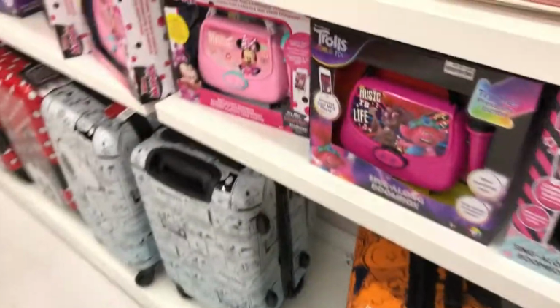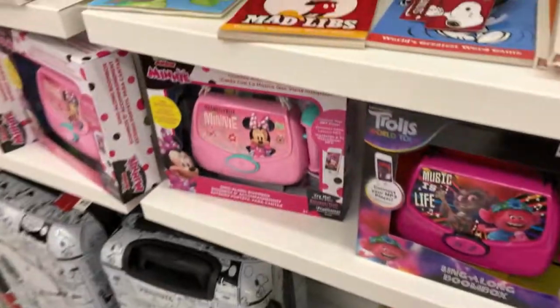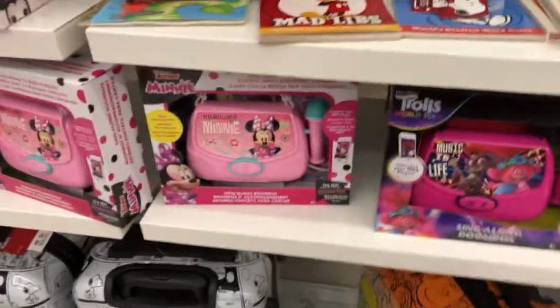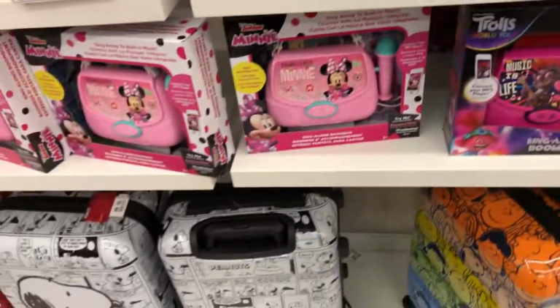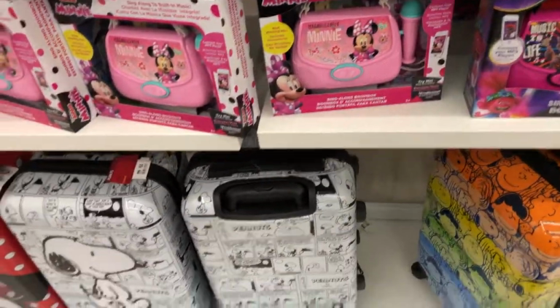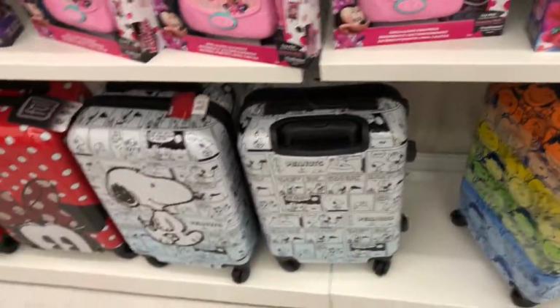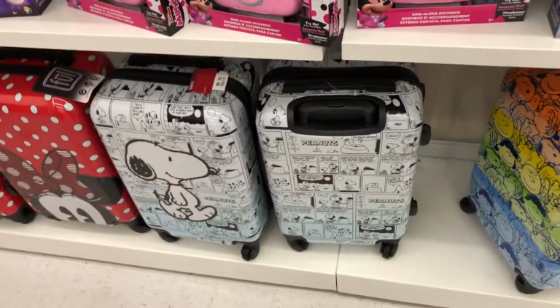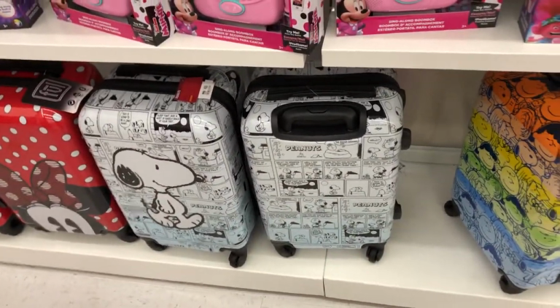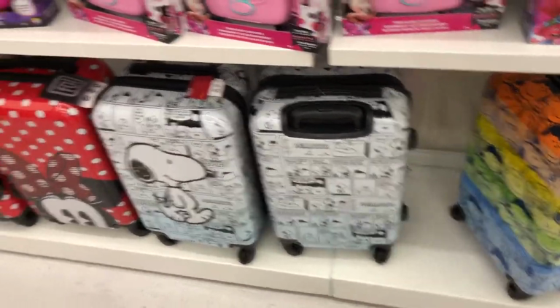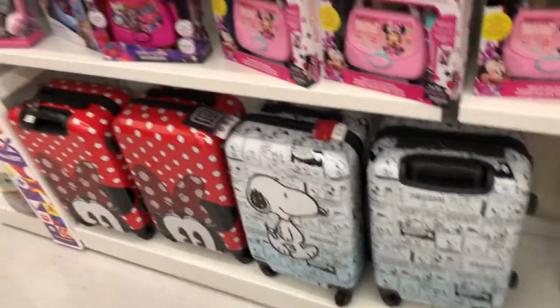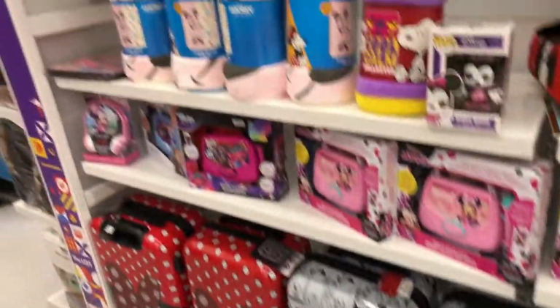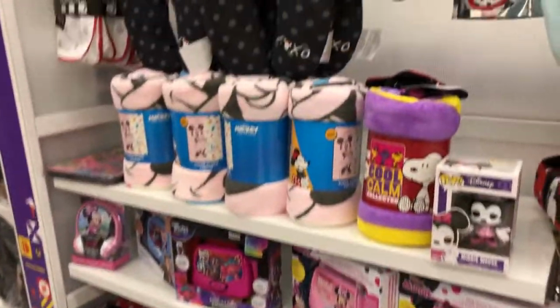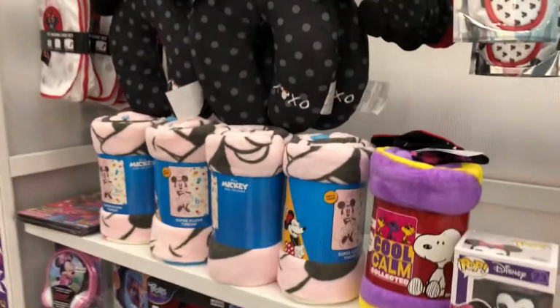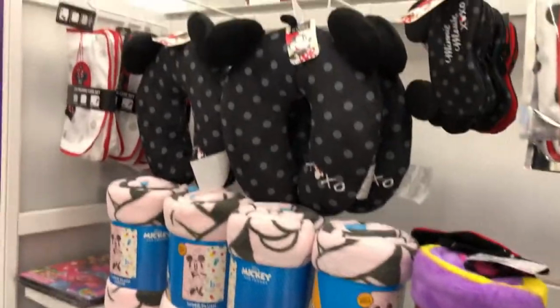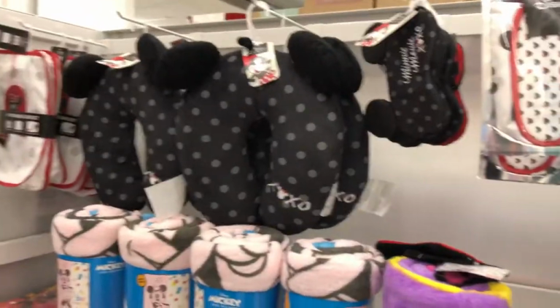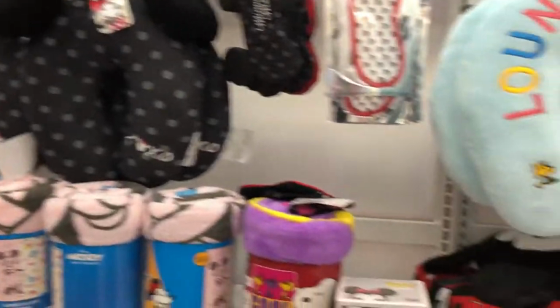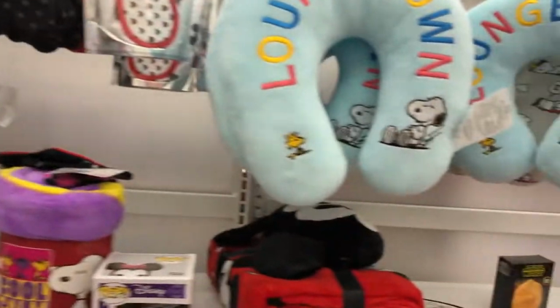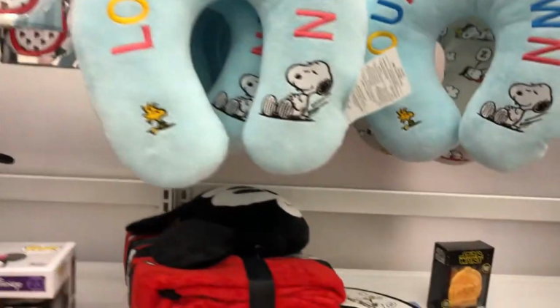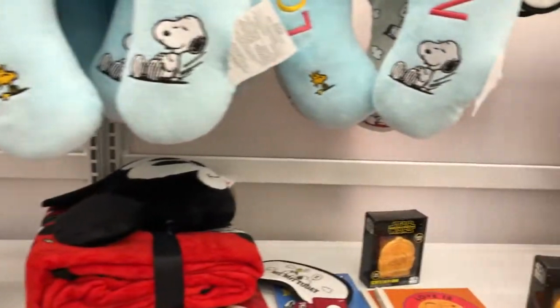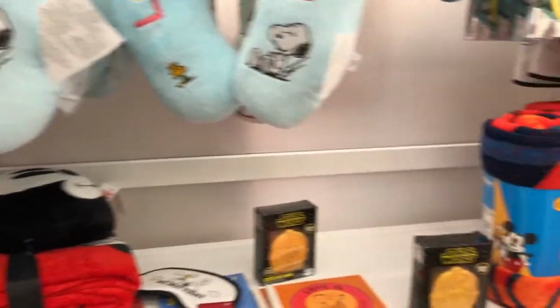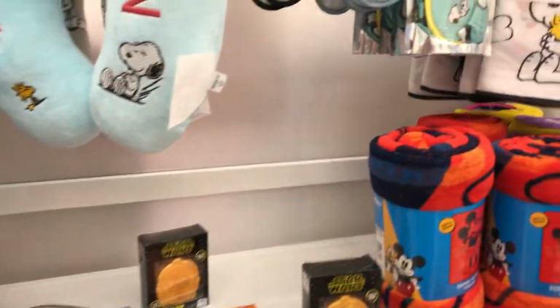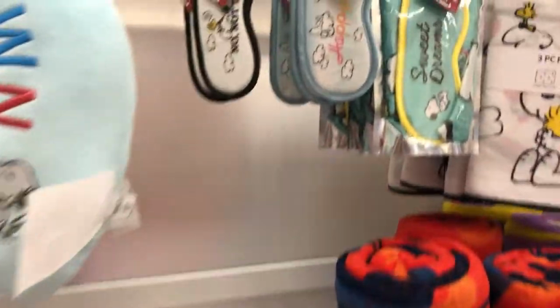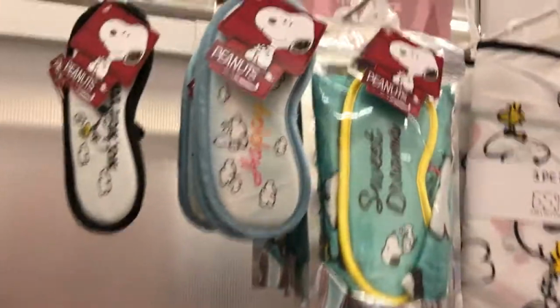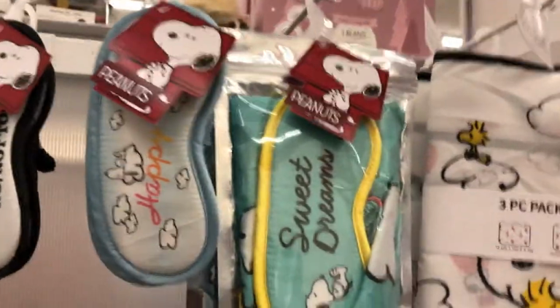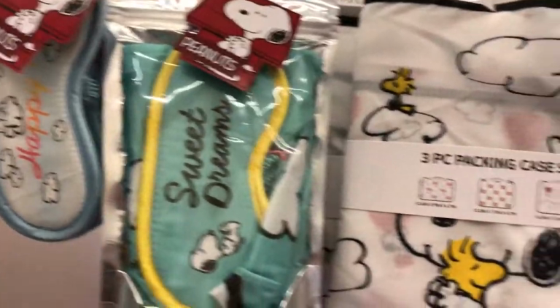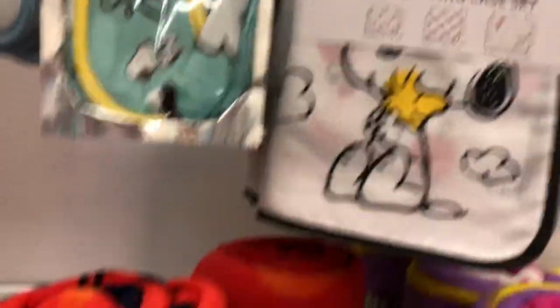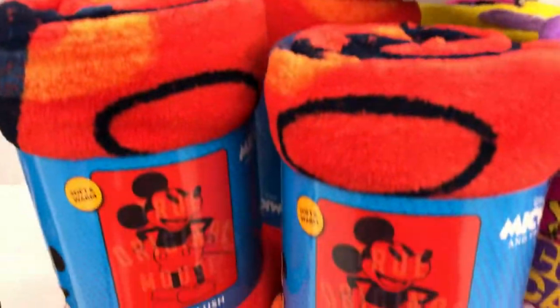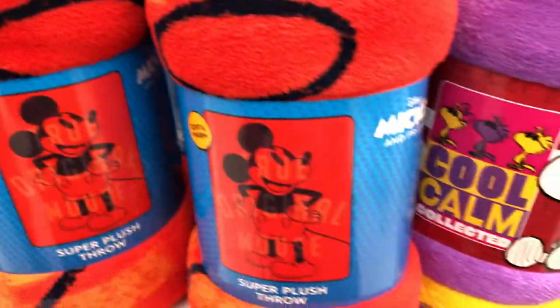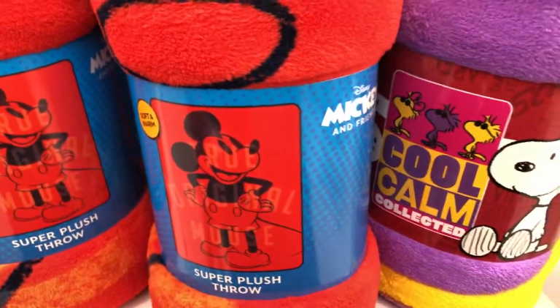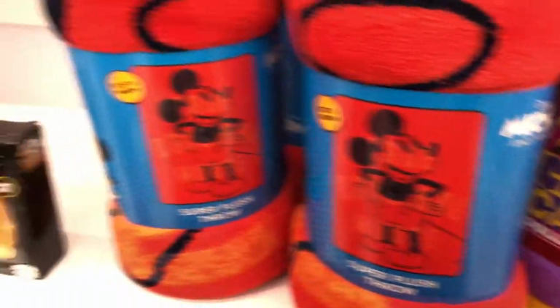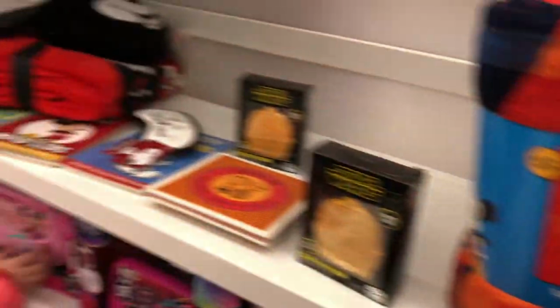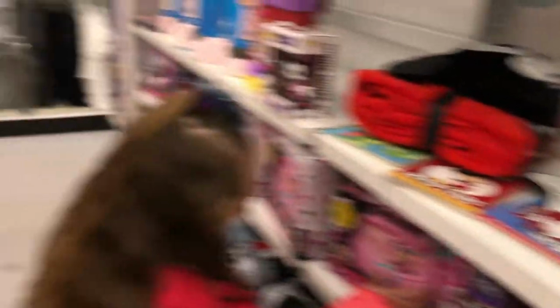Oh, kids stuff, LOL. We have a little luggage, travel gear. Even now, who knows if we can travel anymore. I love Snoopy and Mickey — such cute stuff.